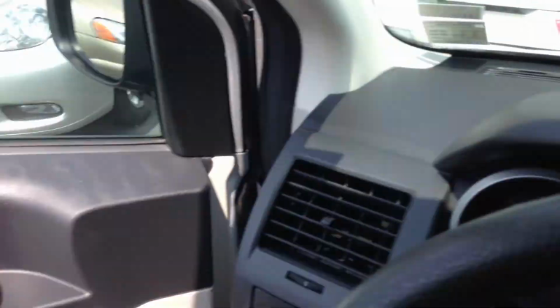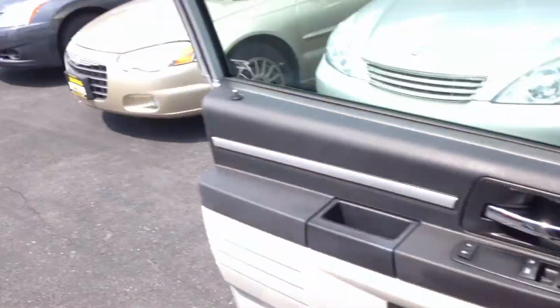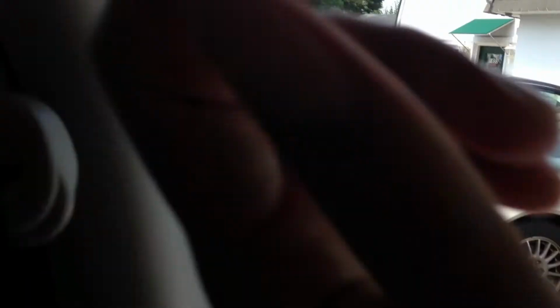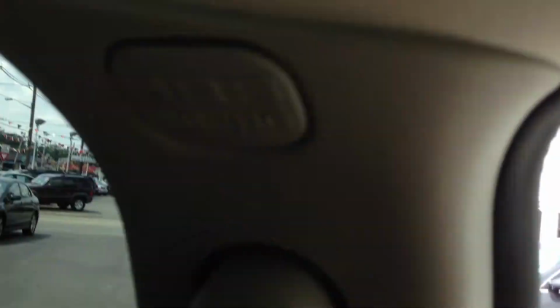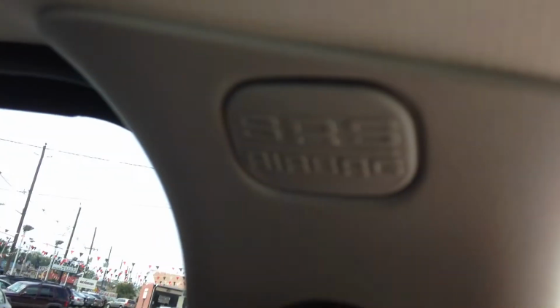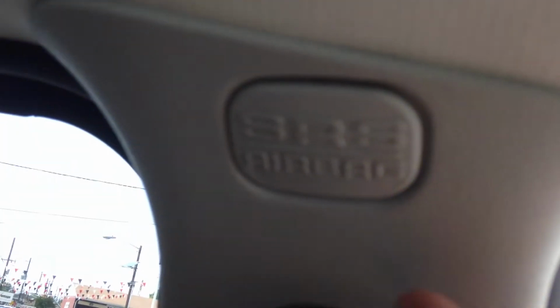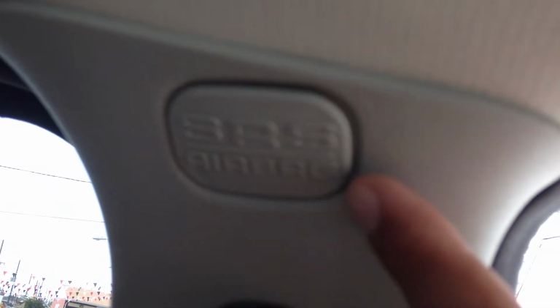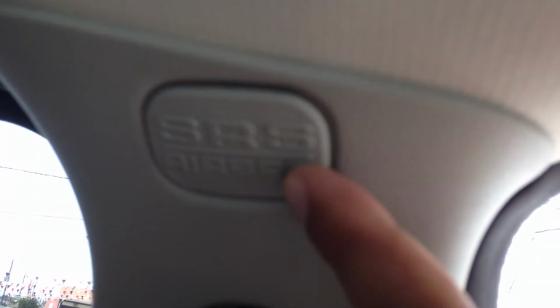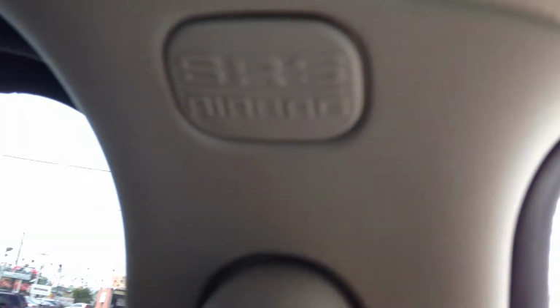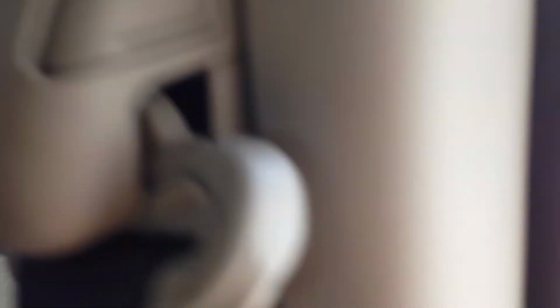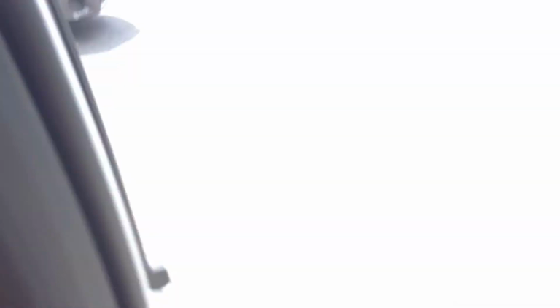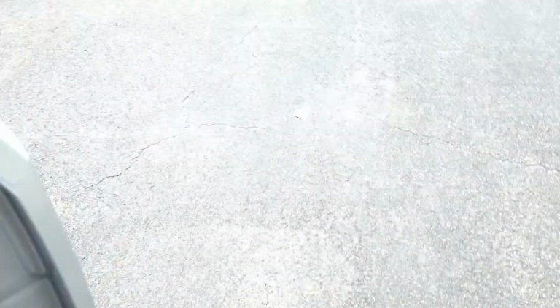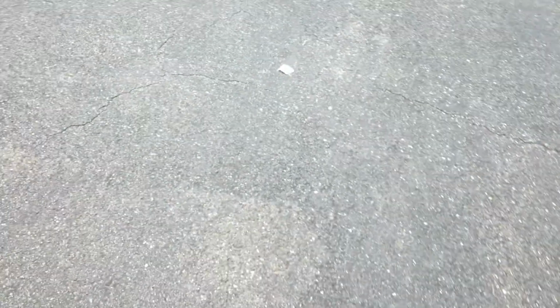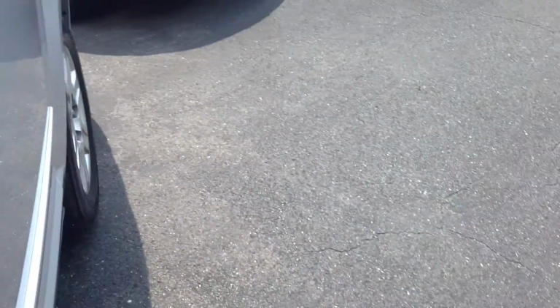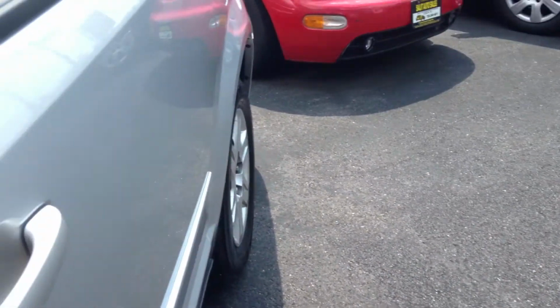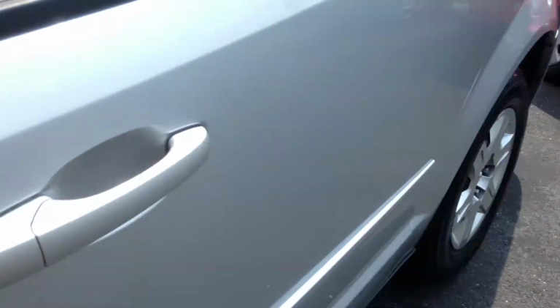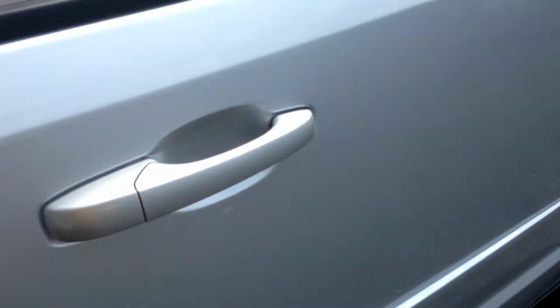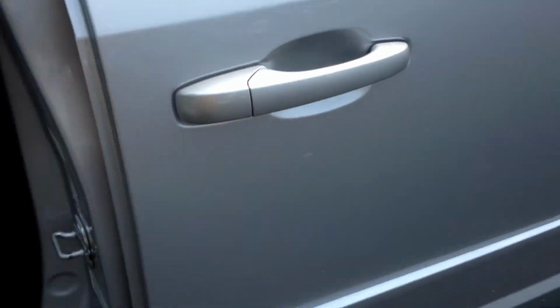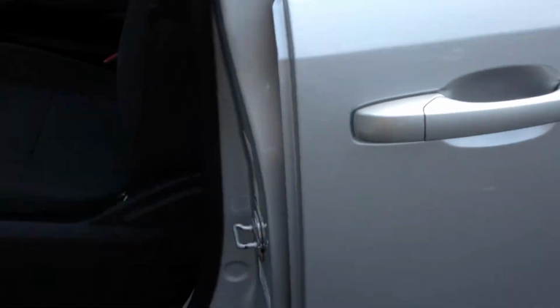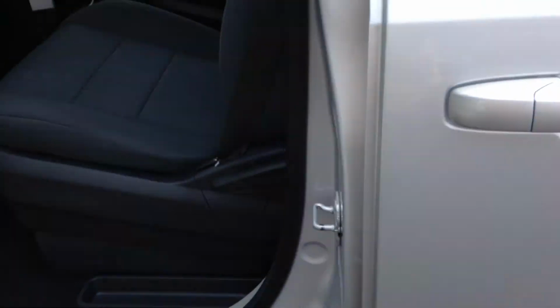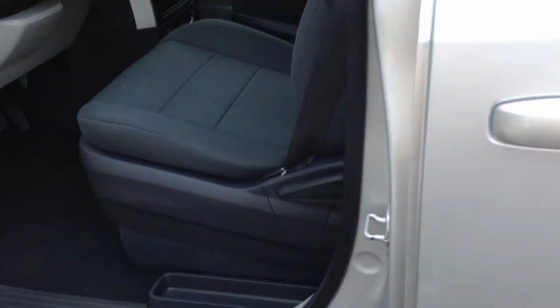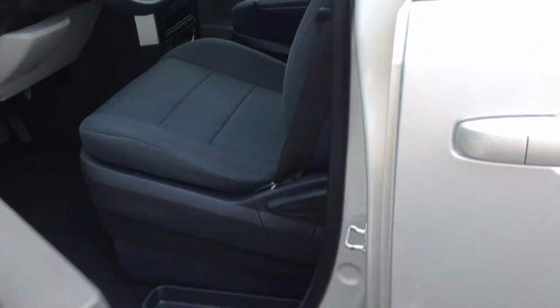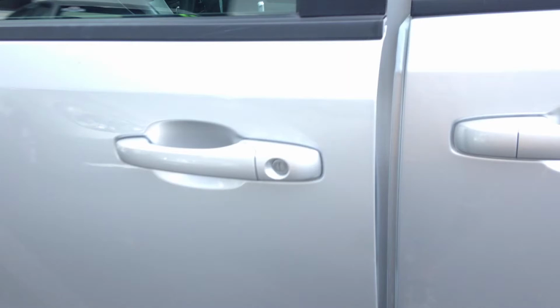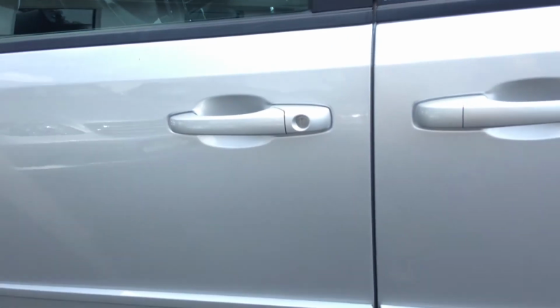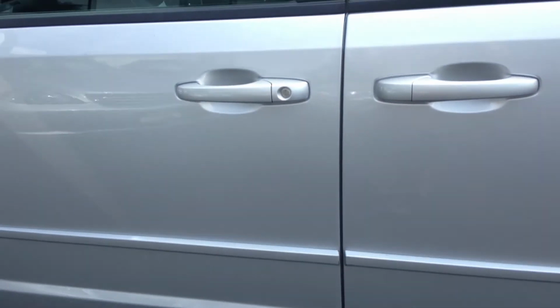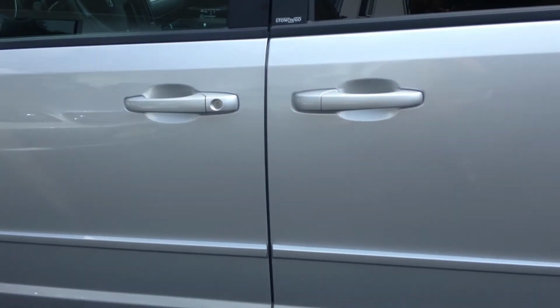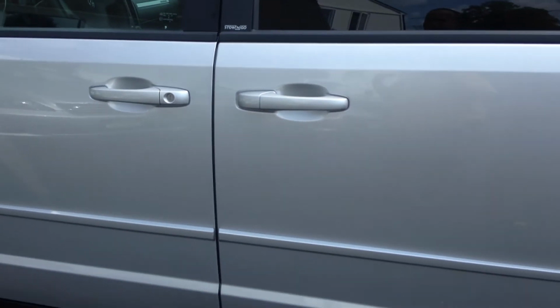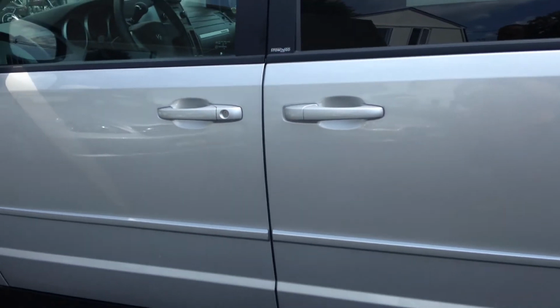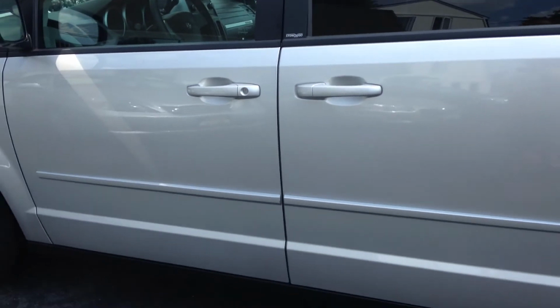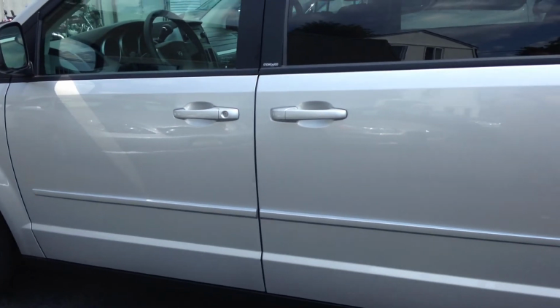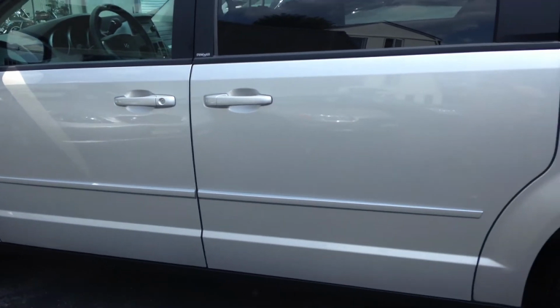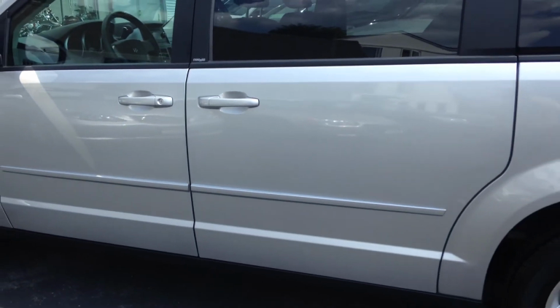I do want to show you, there is one of the side airbag indicators over there. All in all, you have a 2010 Dodge Grand Caravan with 7,000 miles.